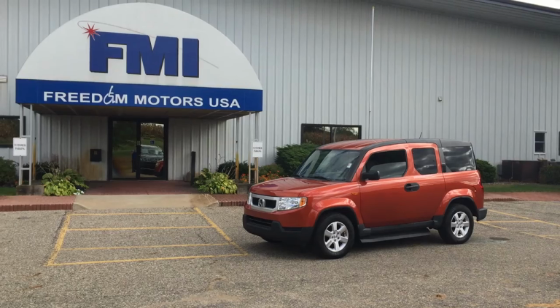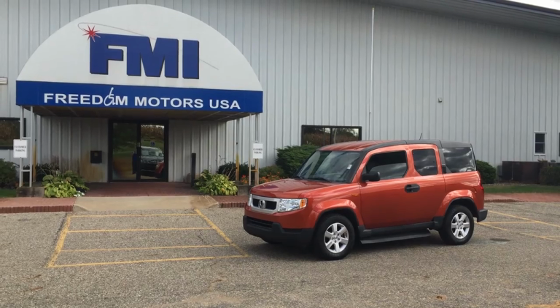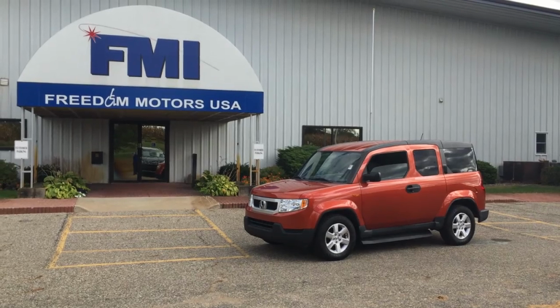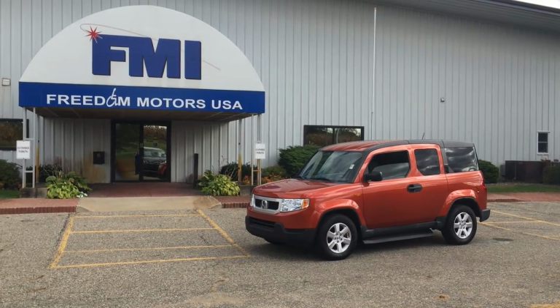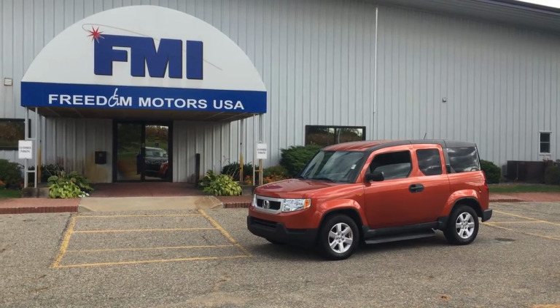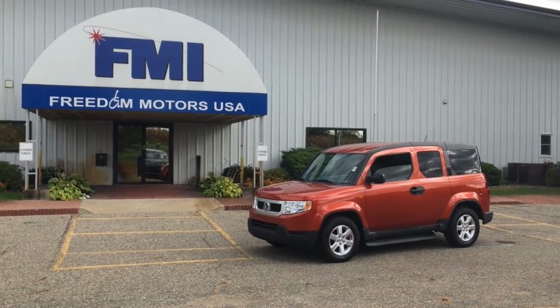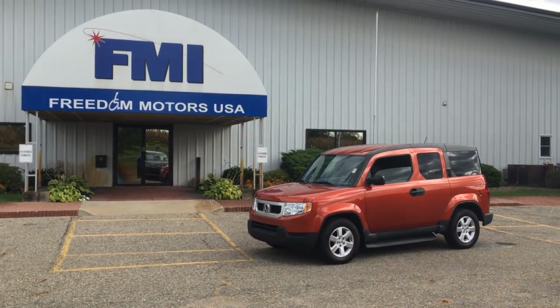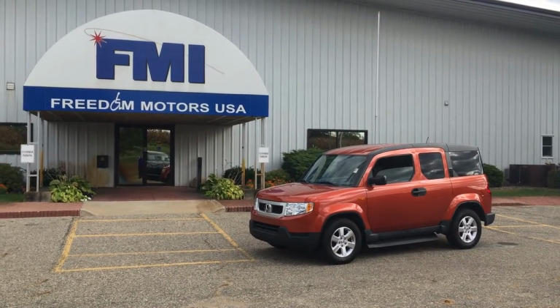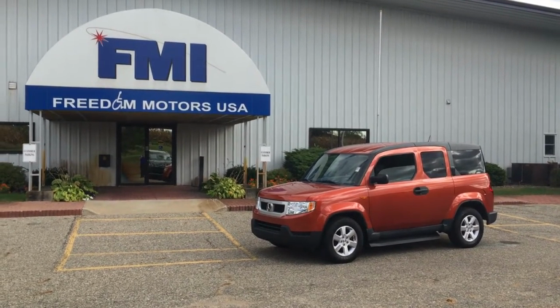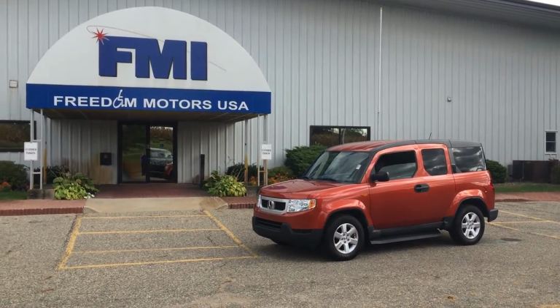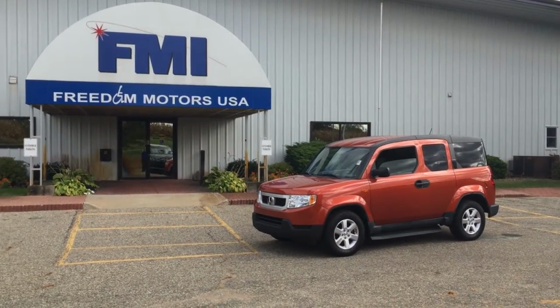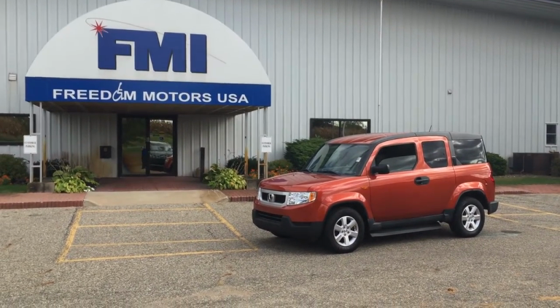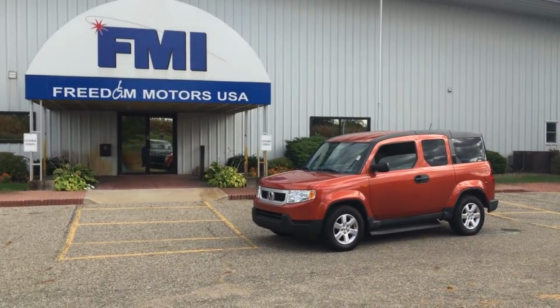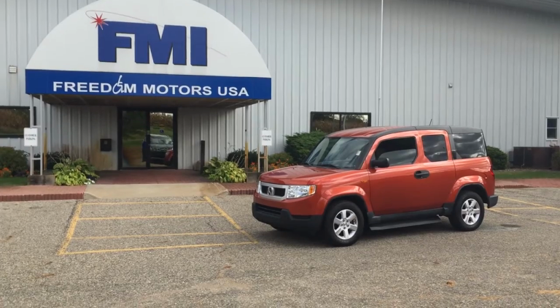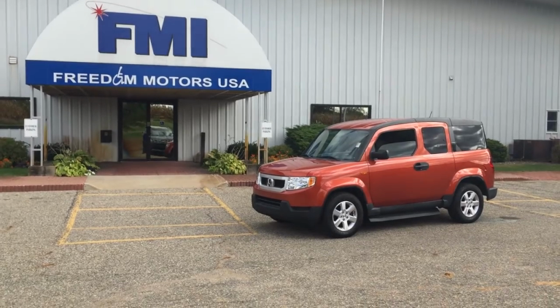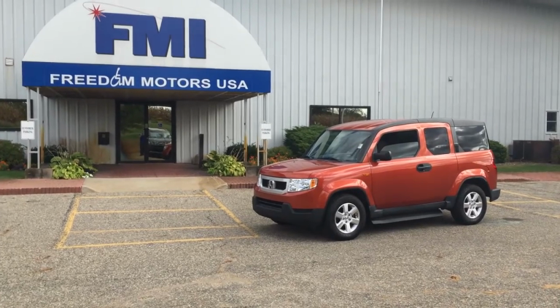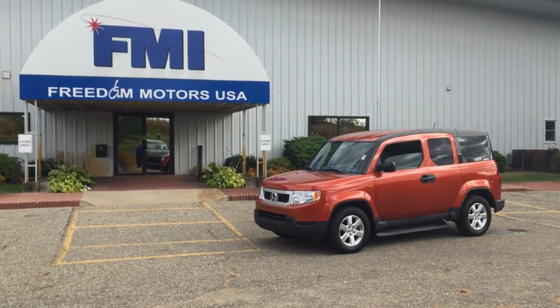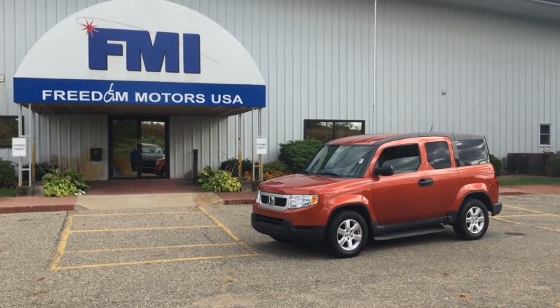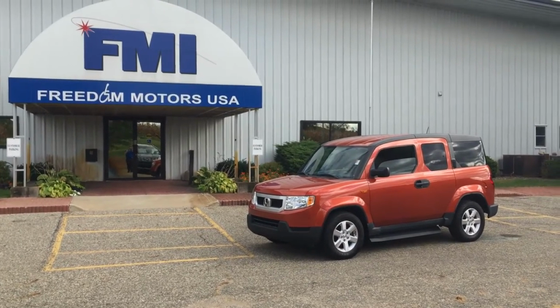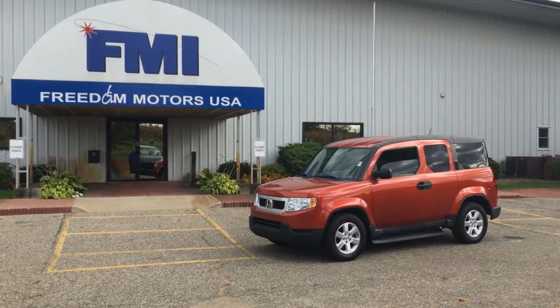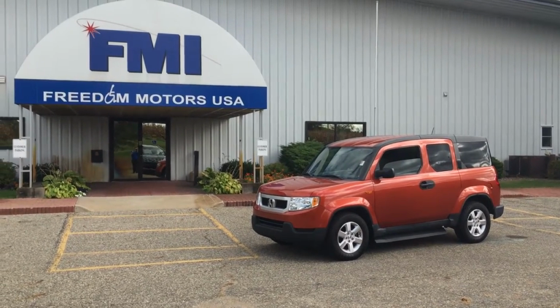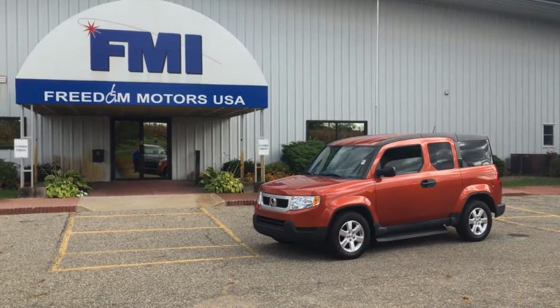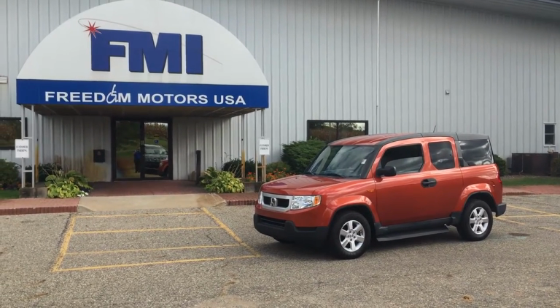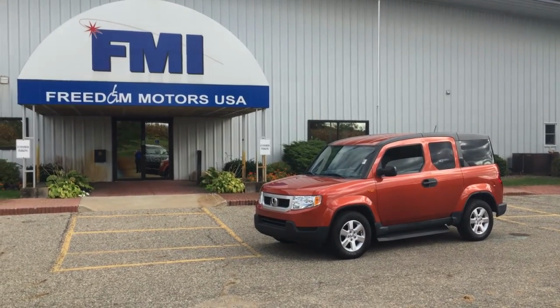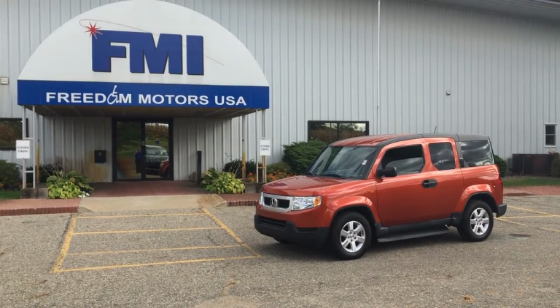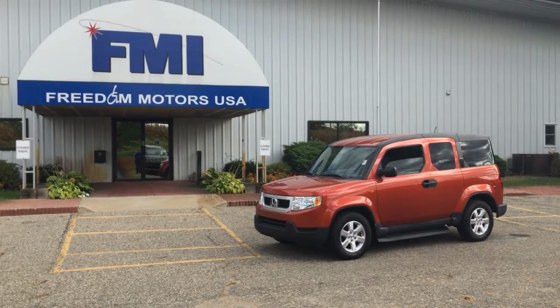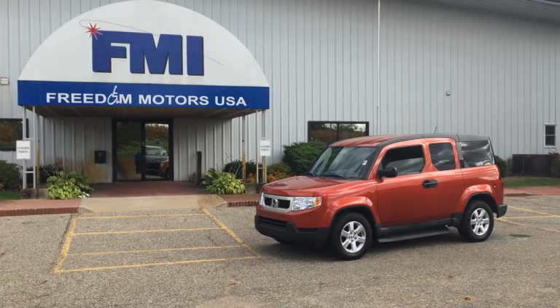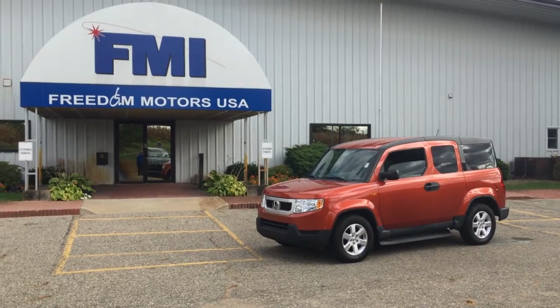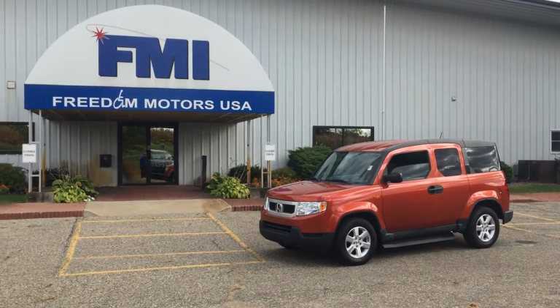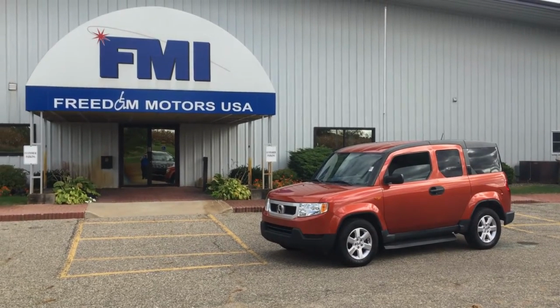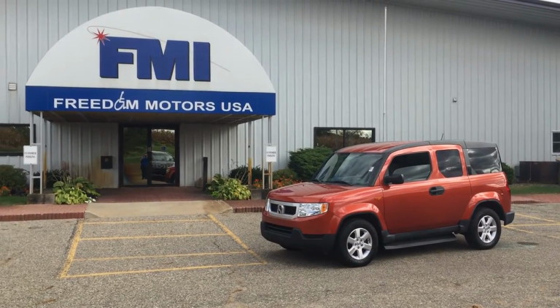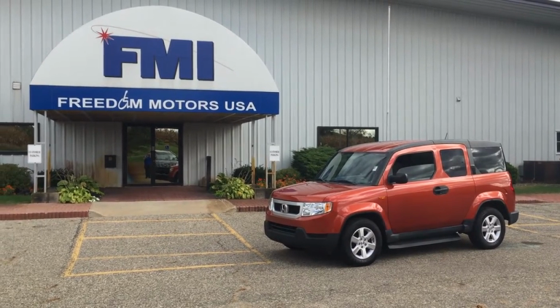Hello, Dave and Chris. This is Paul Reiber from Freedom Motors USA up here in Battle Creek, Michigan. I've been talking to Dave, your dad, Chris, about the Scion. The Scion's pretty limited as far as the entryway — it's only about 51 inches.